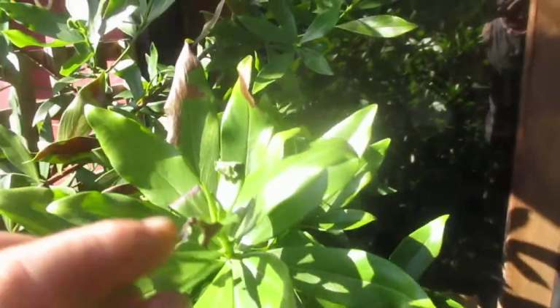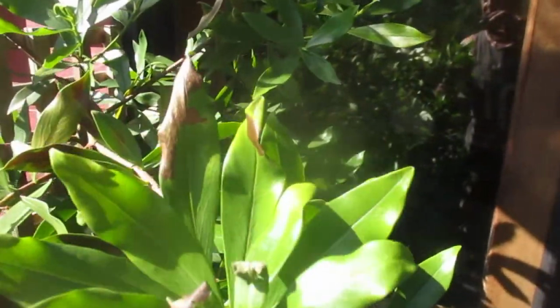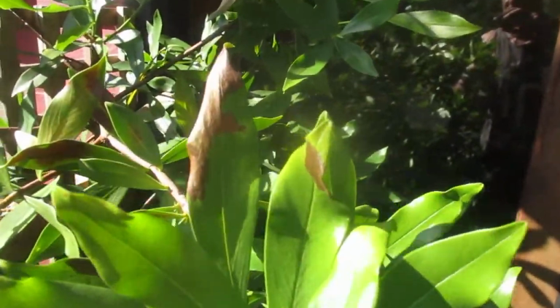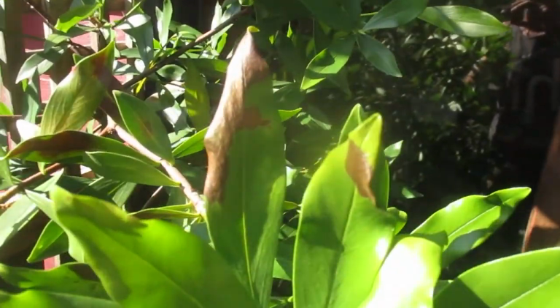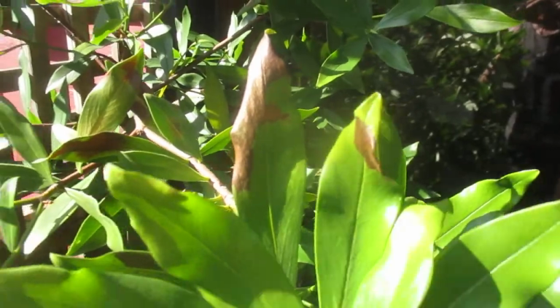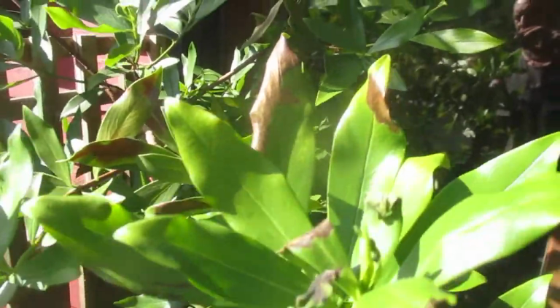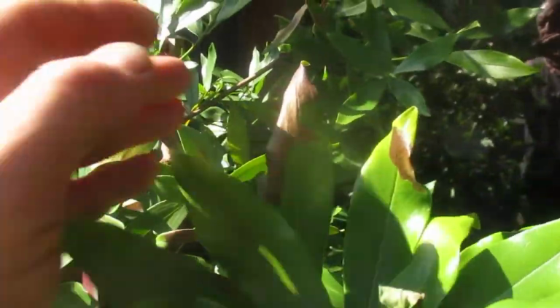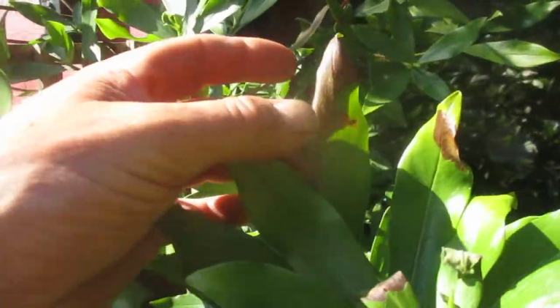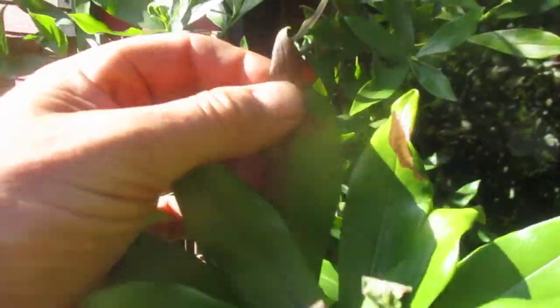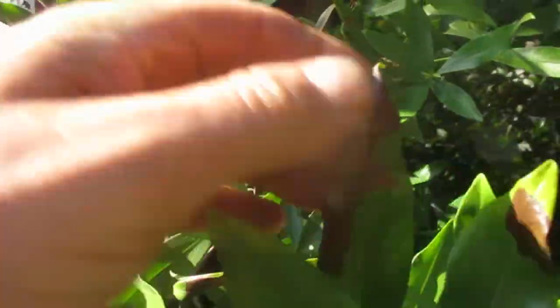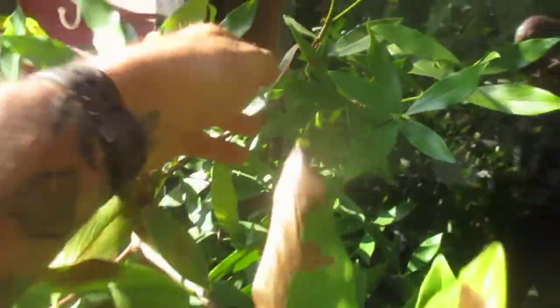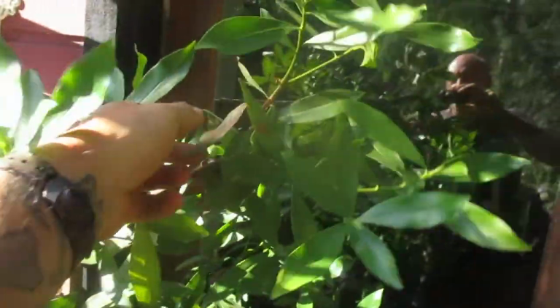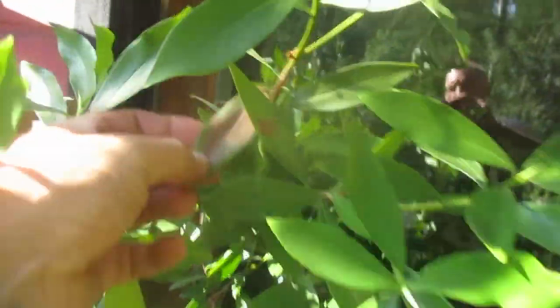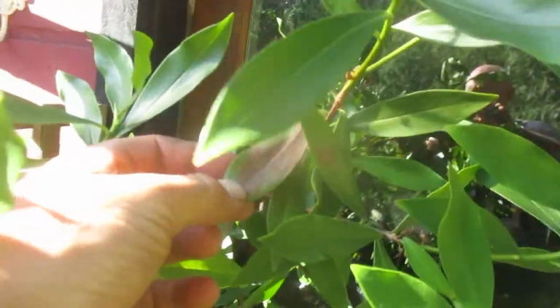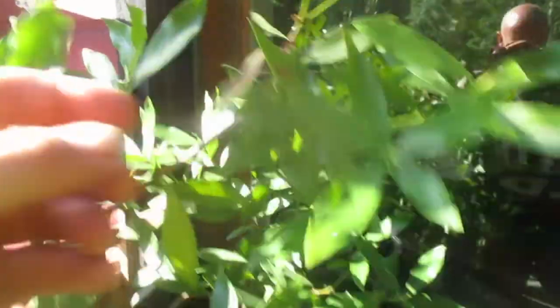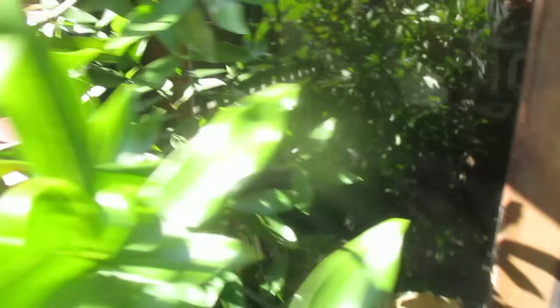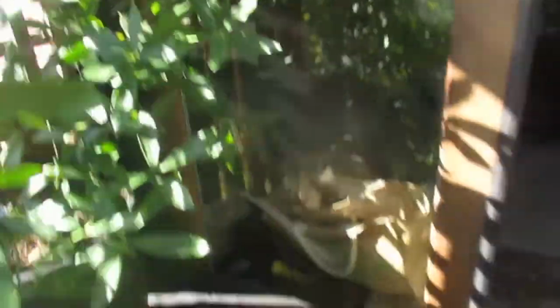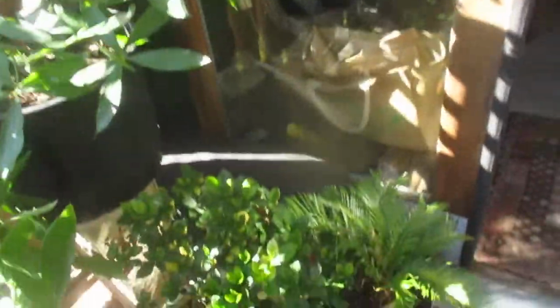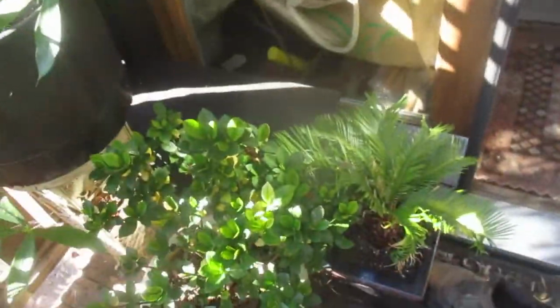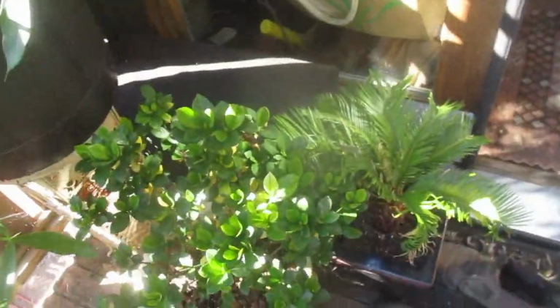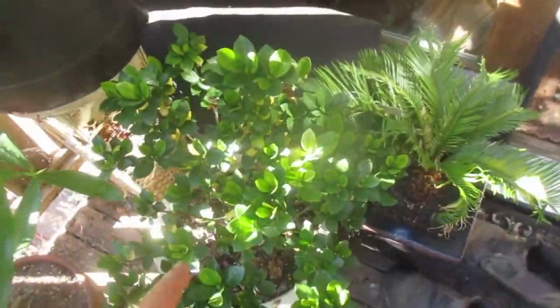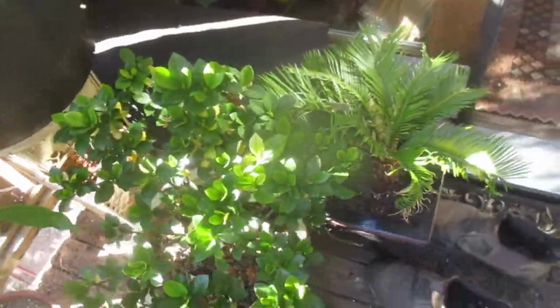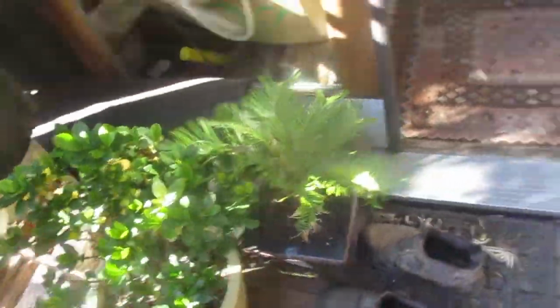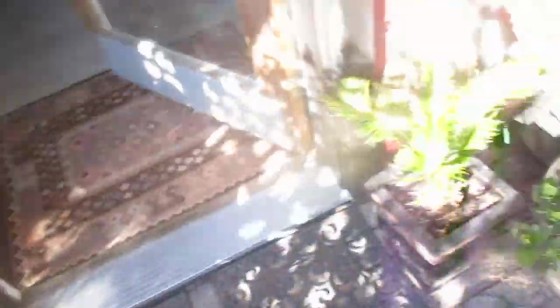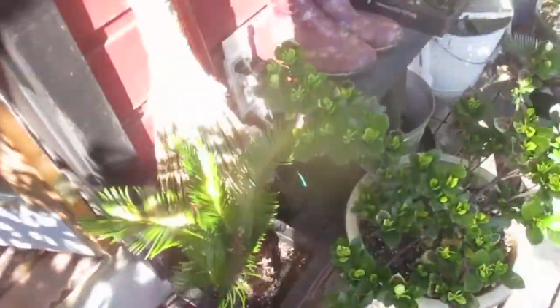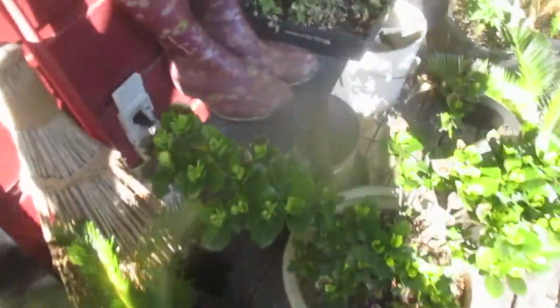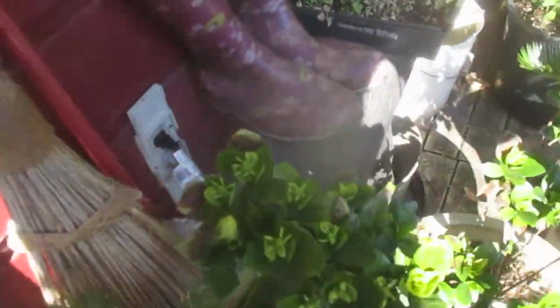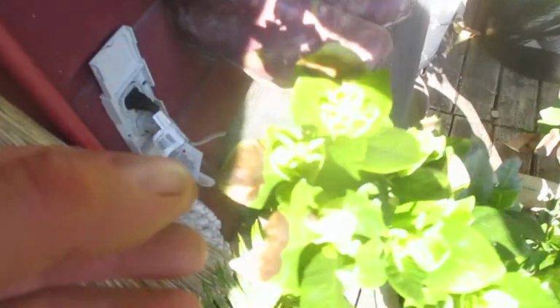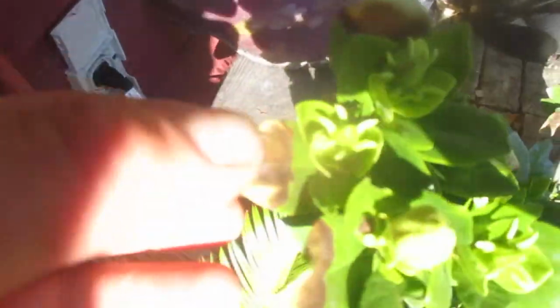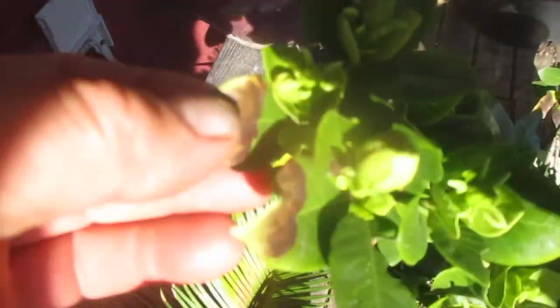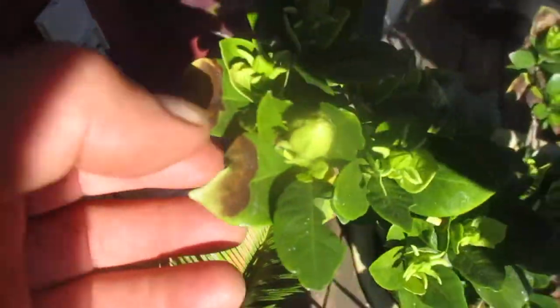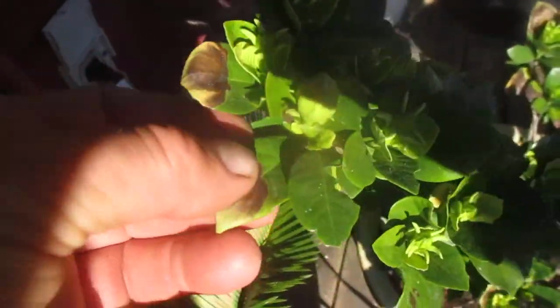We'll start with this Daphne. You can see it showing up on the foliage here — crispy brown, burnt from the heat. And even the gardenias — these are Kleim's Hardy — you can see the damaged leaves here.